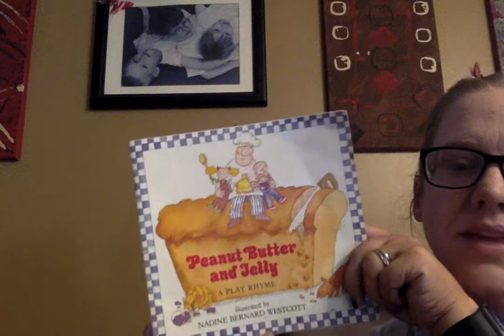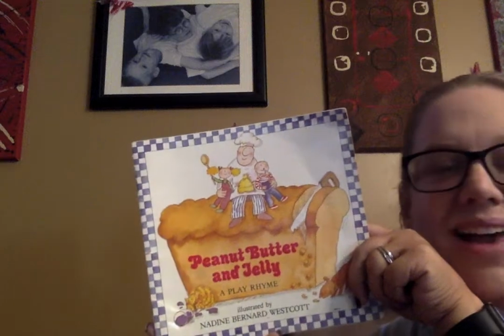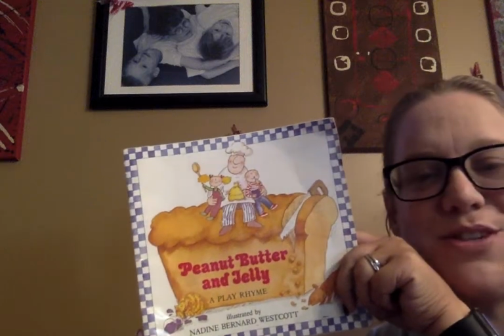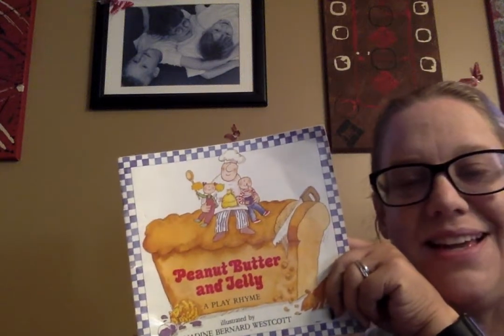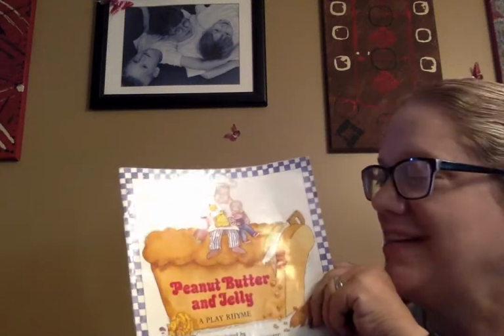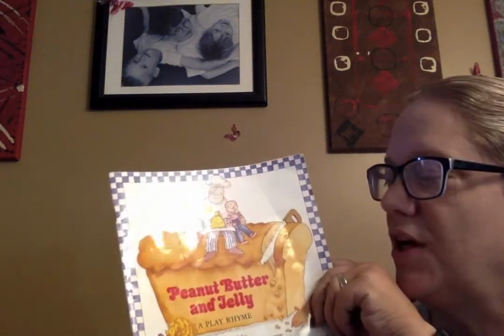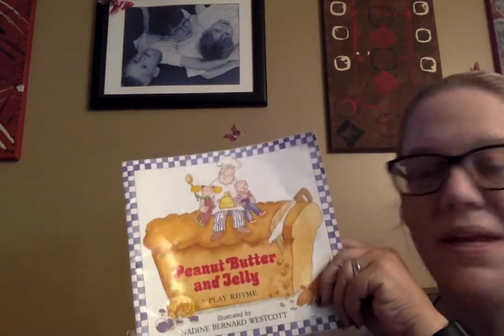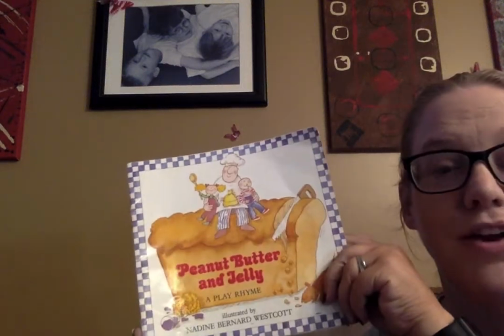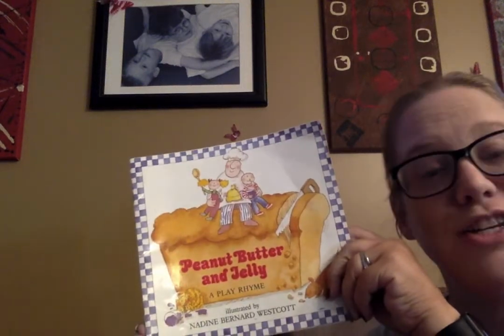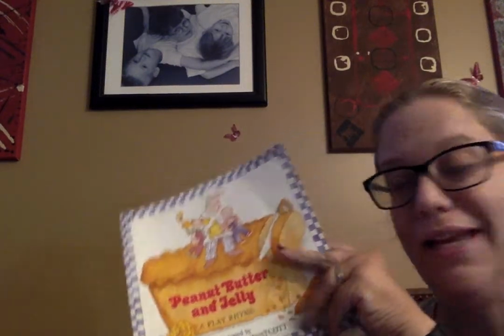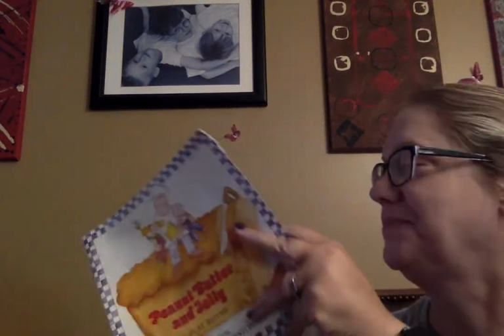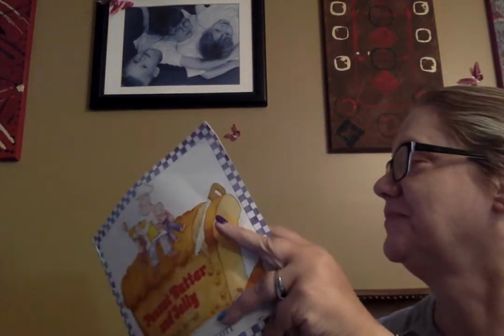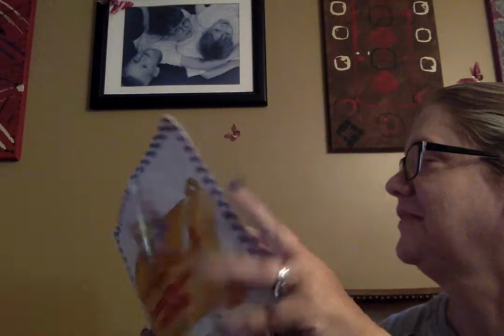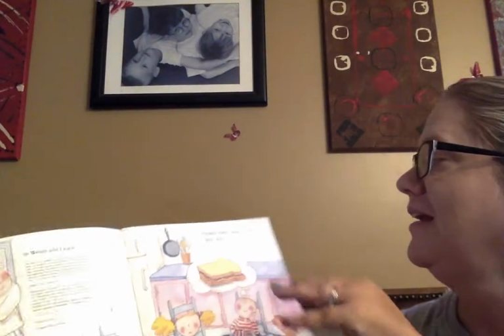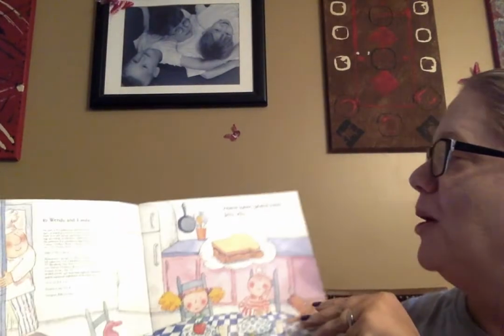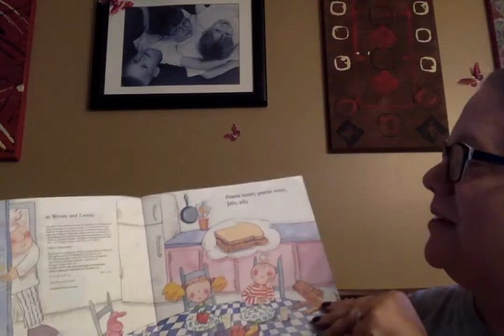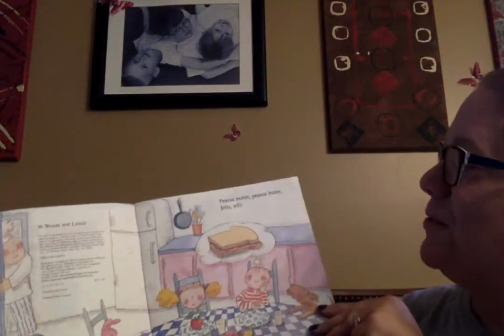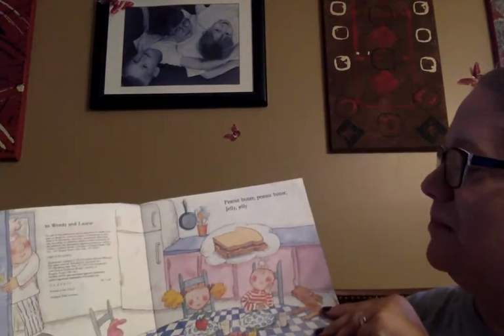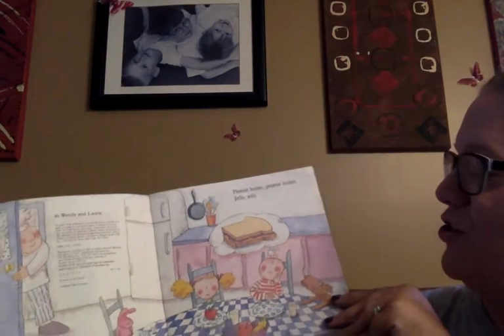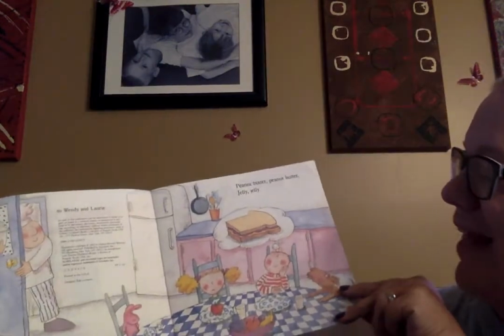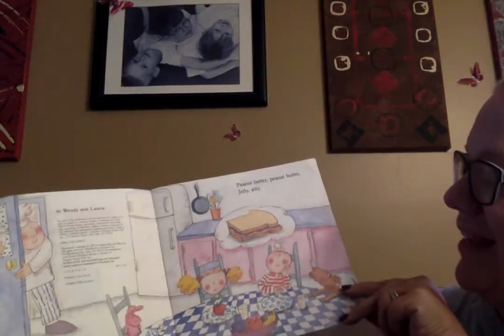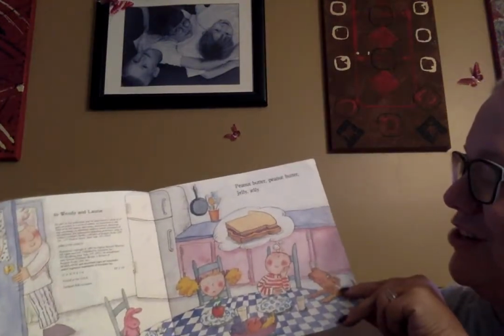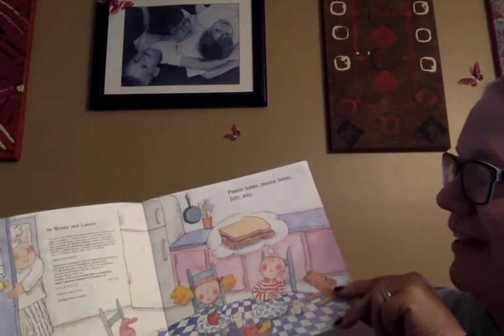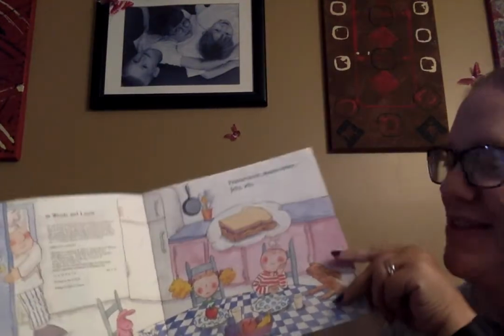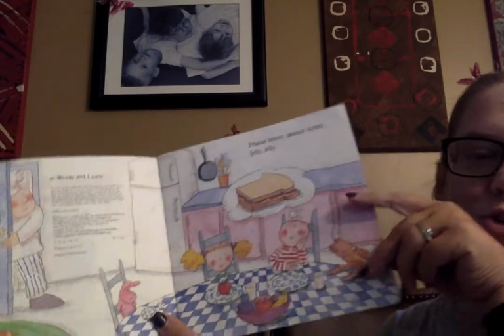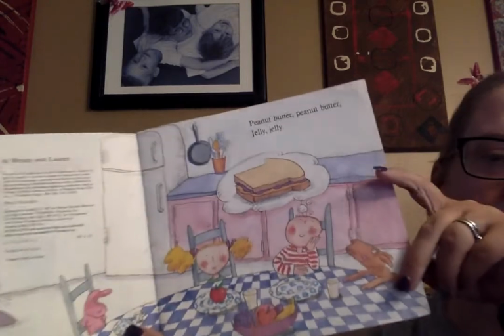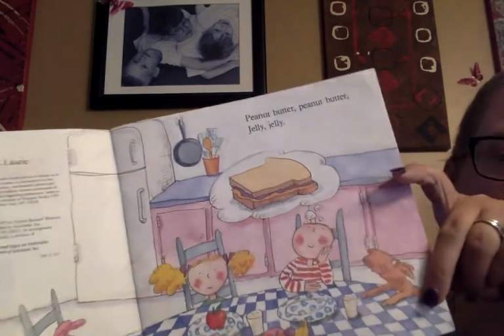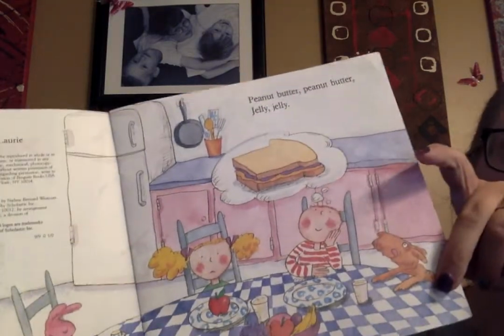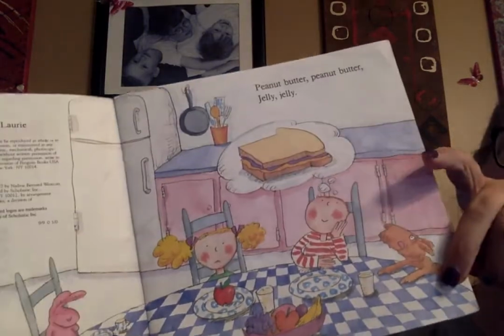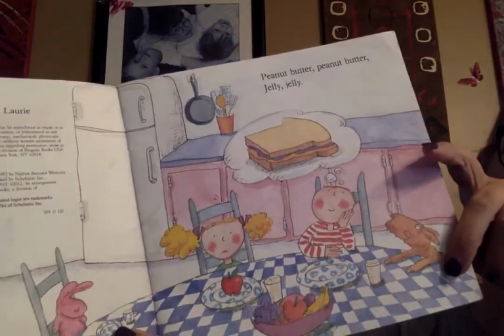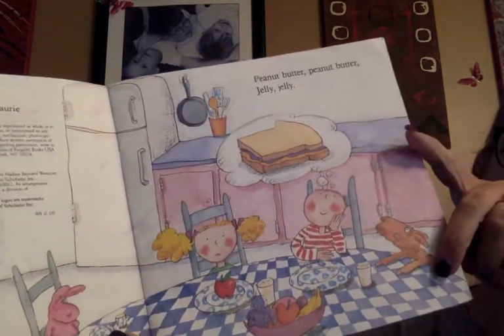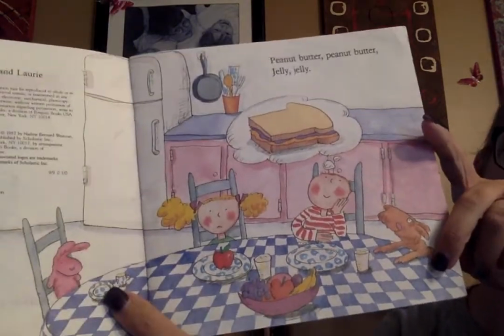Hi, it's Miss Christina. Today we're gonna read Peanut Butter and Jelly. Peanut butter, peanut butter, jelly, jelly. So they're dreaming about the sandwich that they want to make.